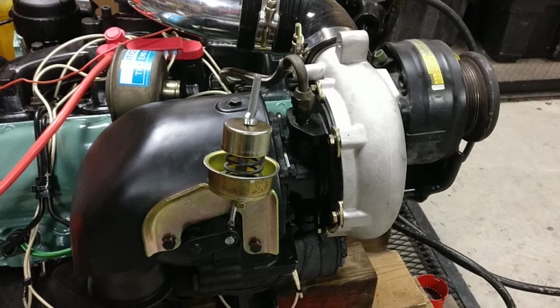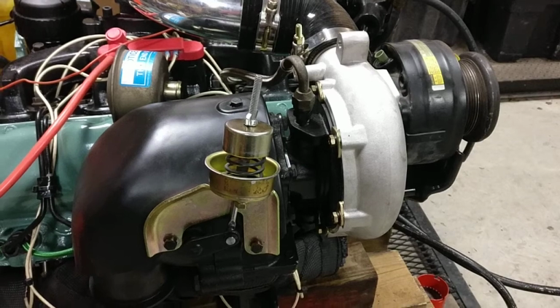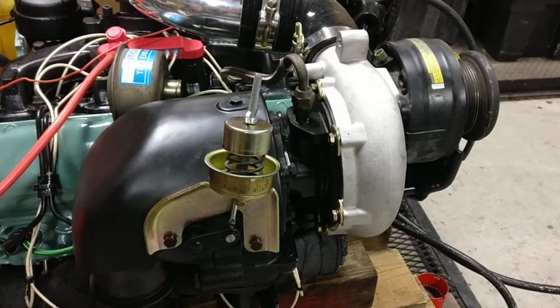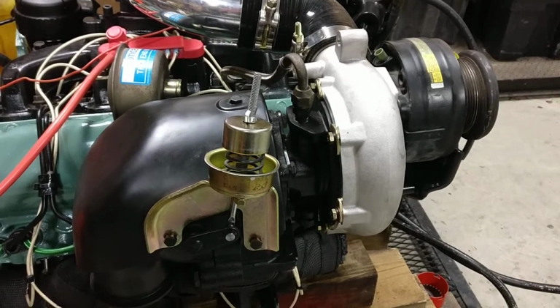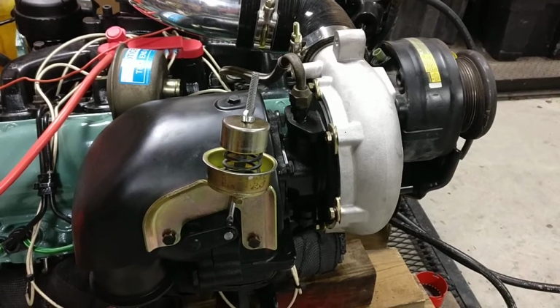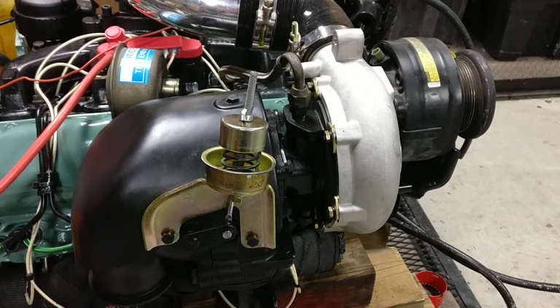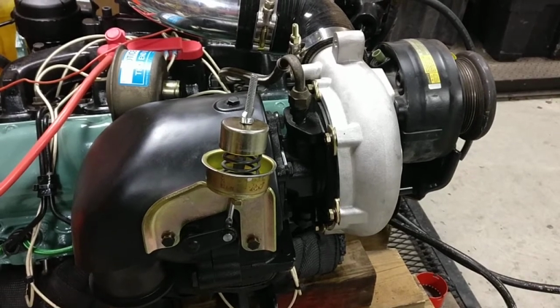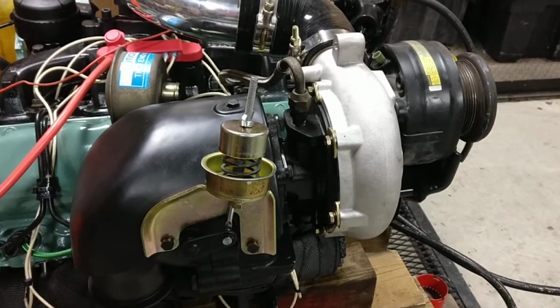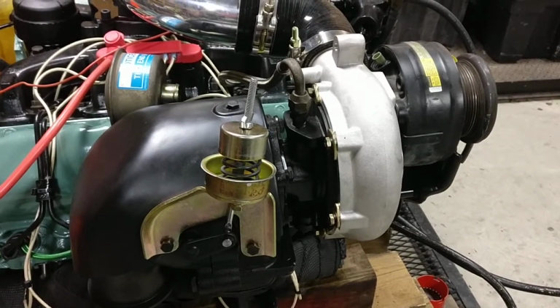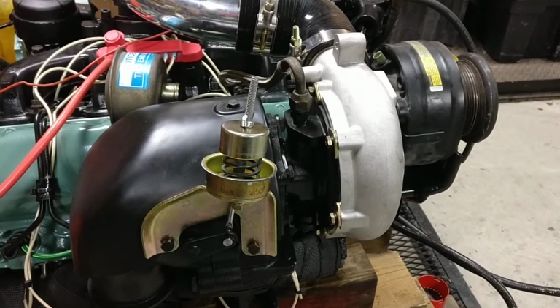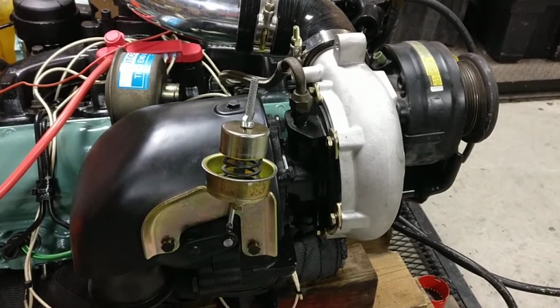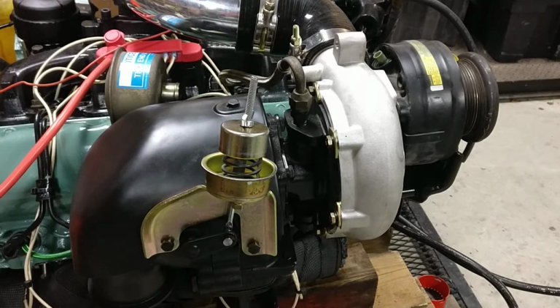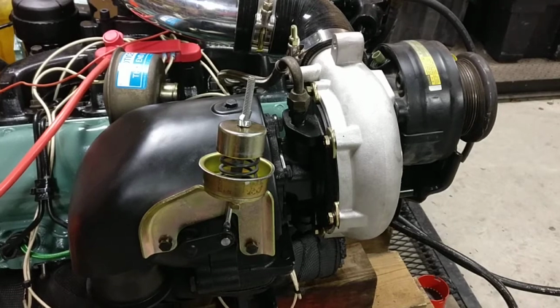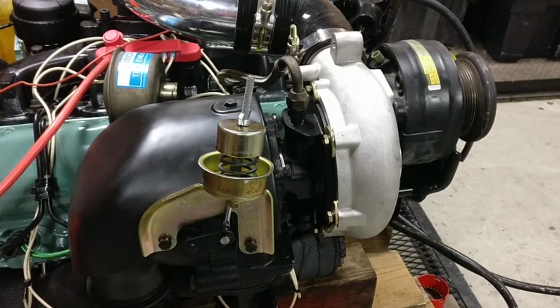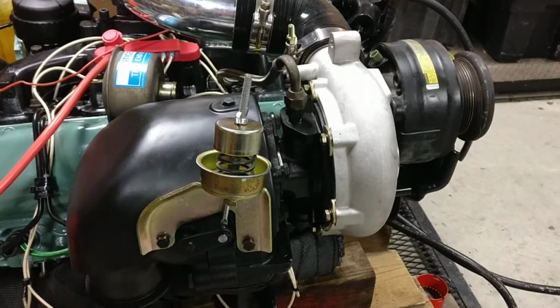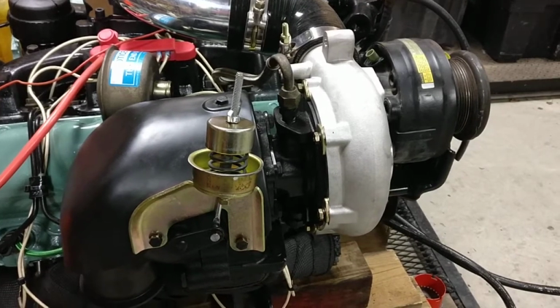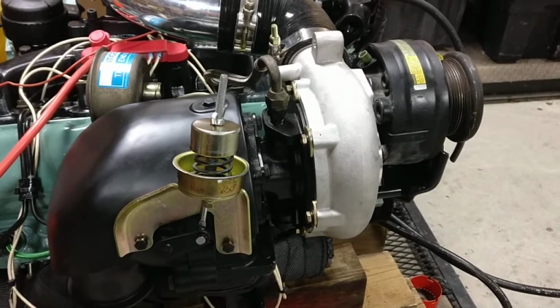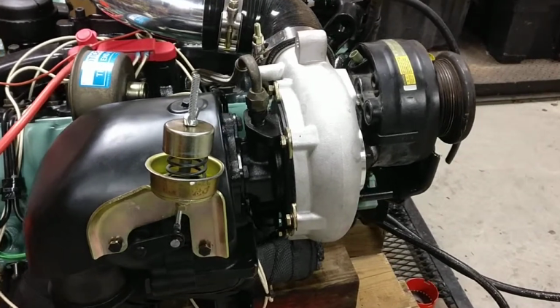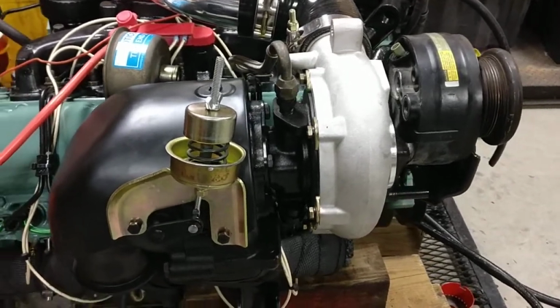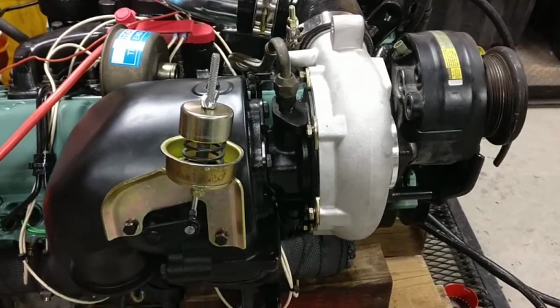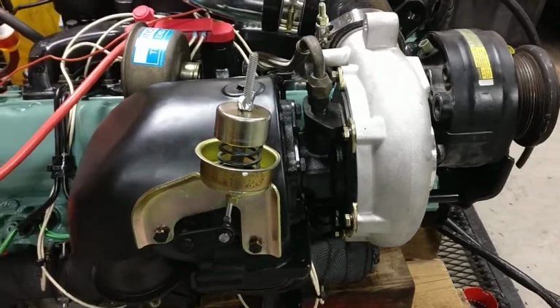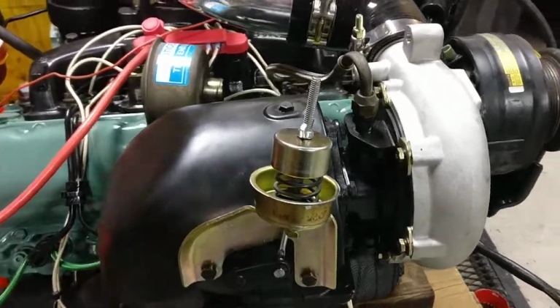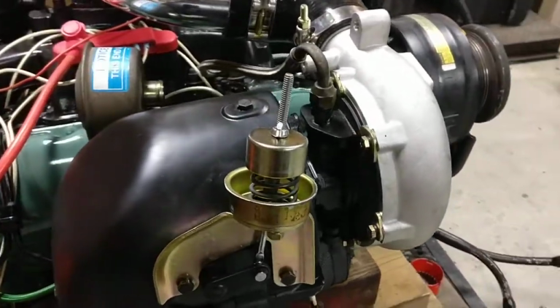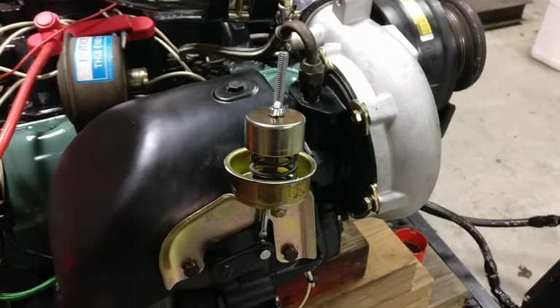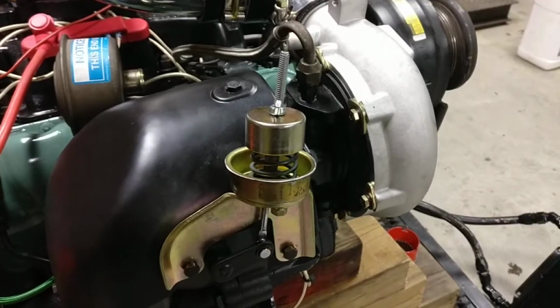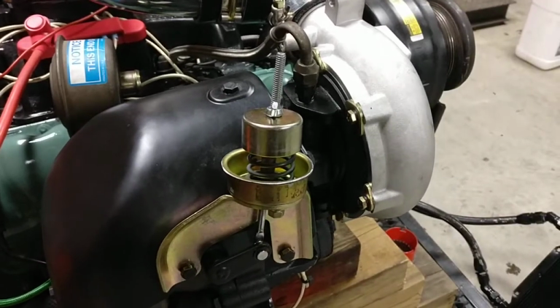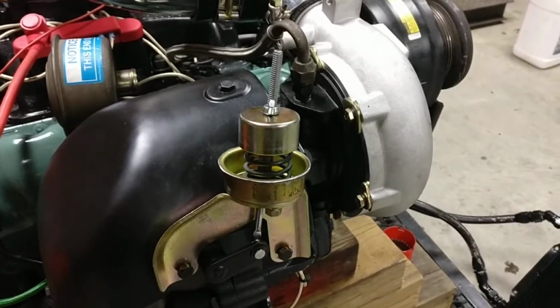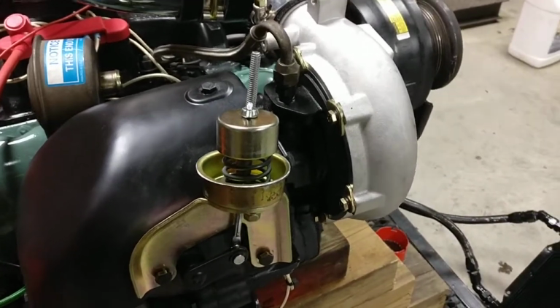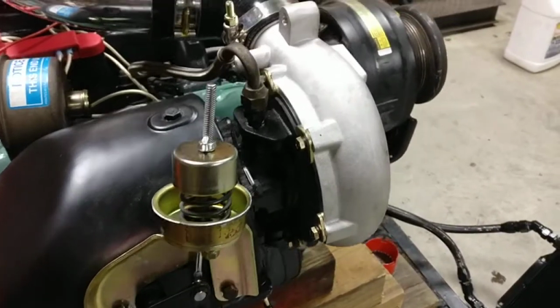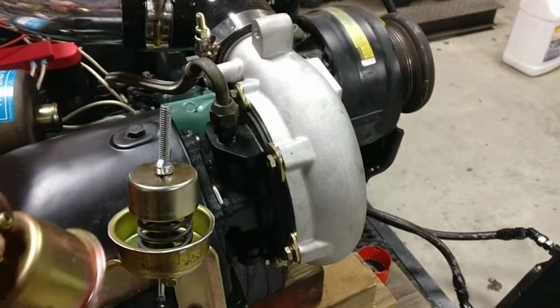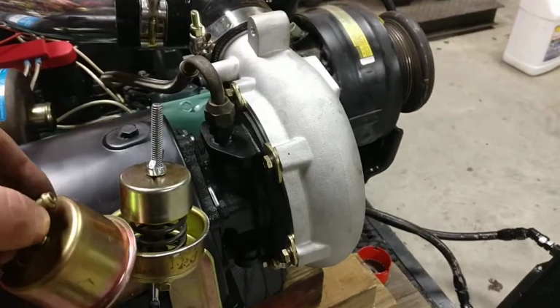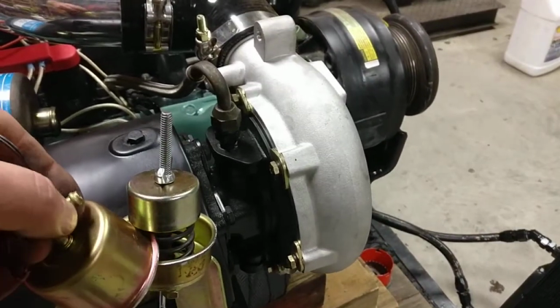Just finished putting together a manual wastegate controller for my 6.5 that I'm building for my Land Cruiser. This is actually the stock wastegate controller which is originally vacuum driven.